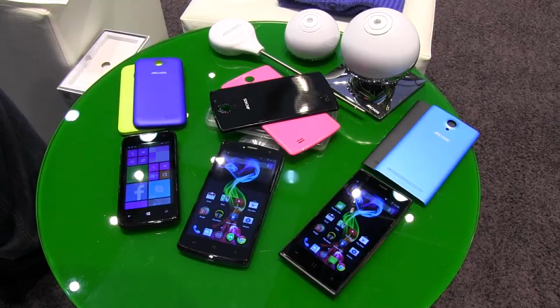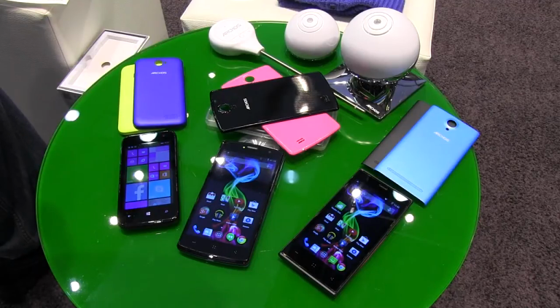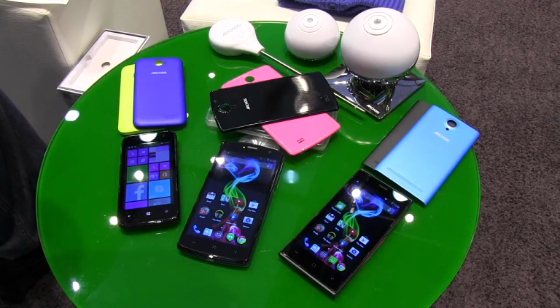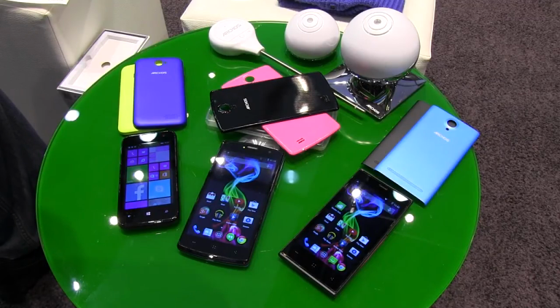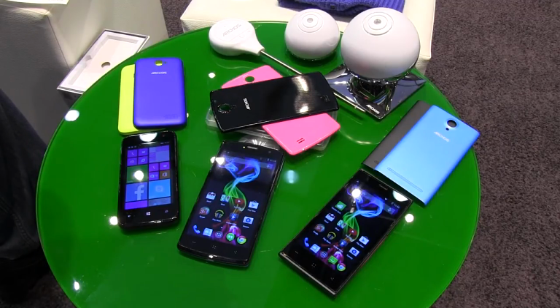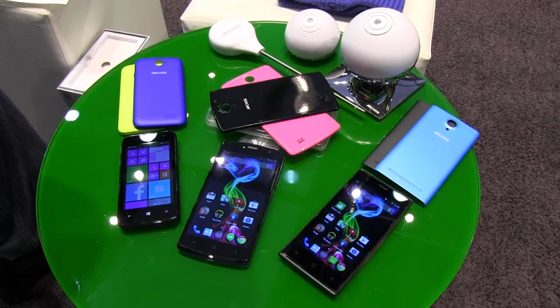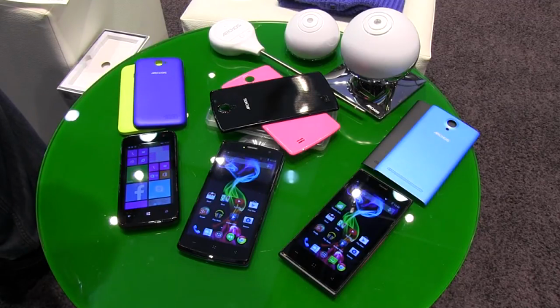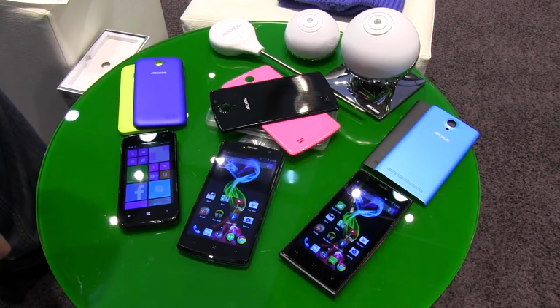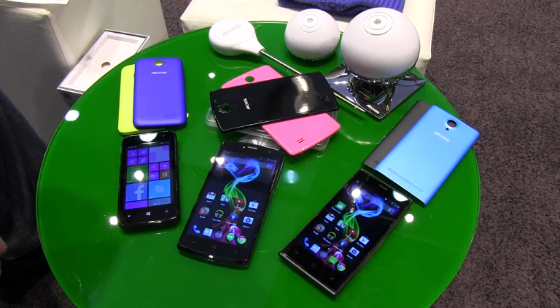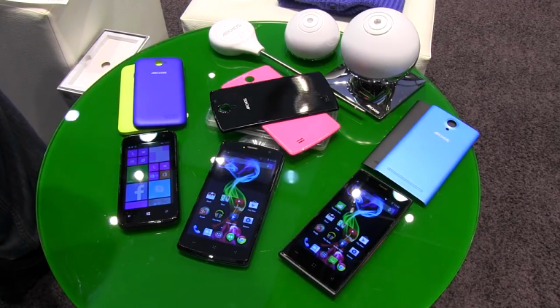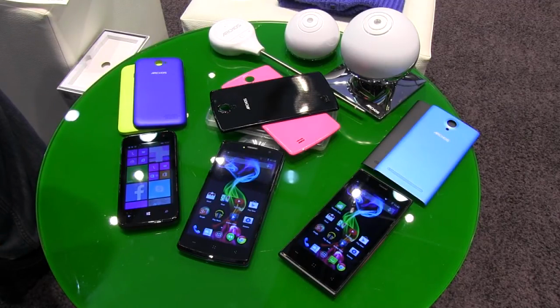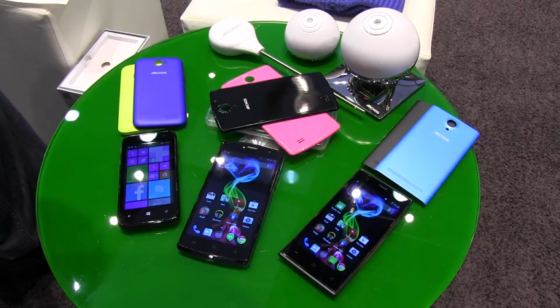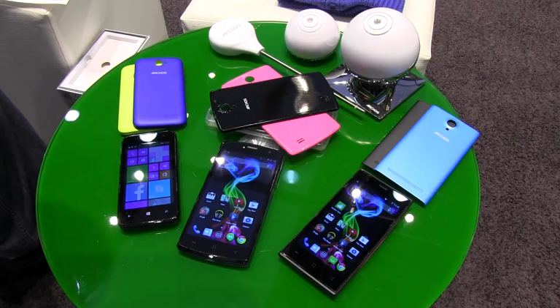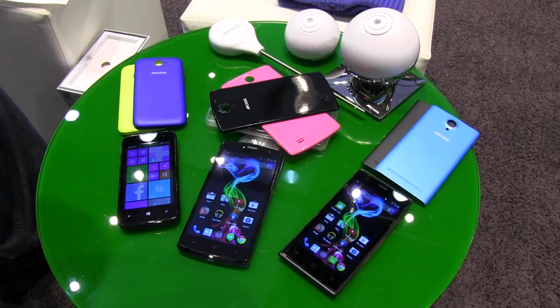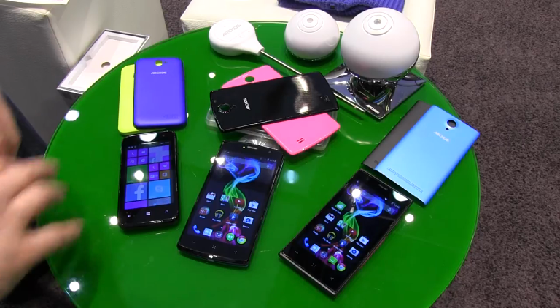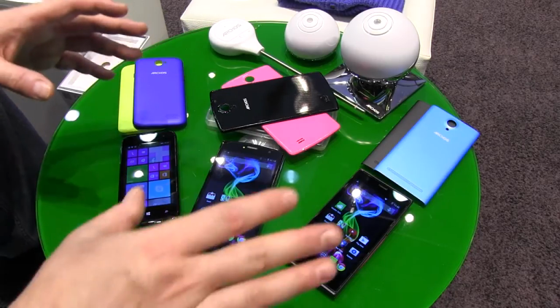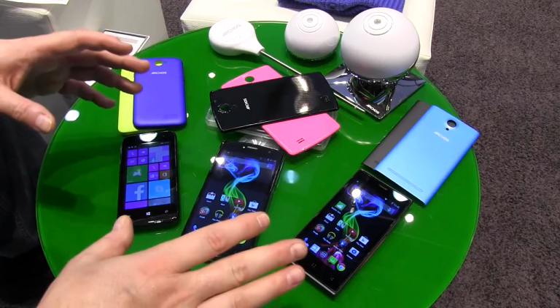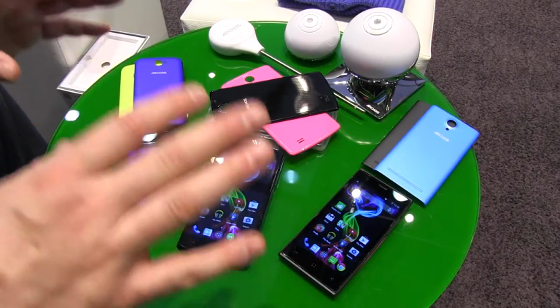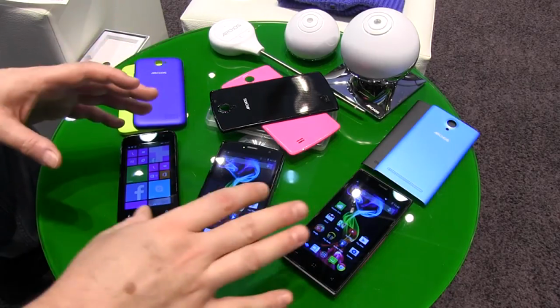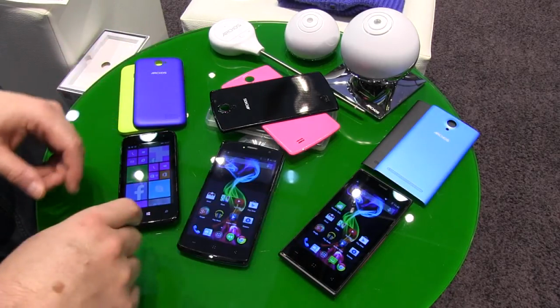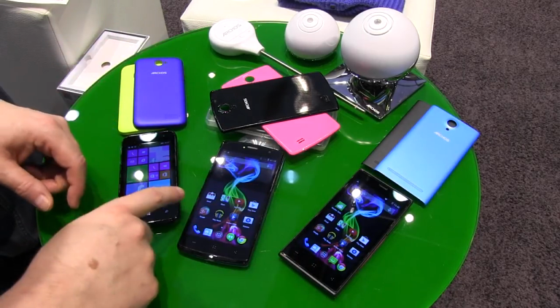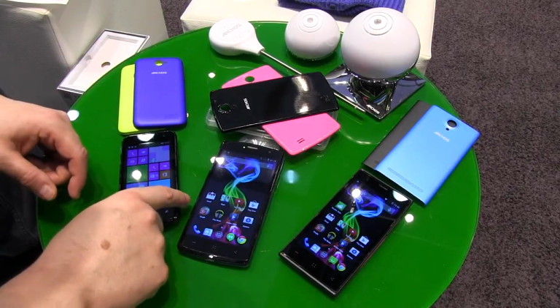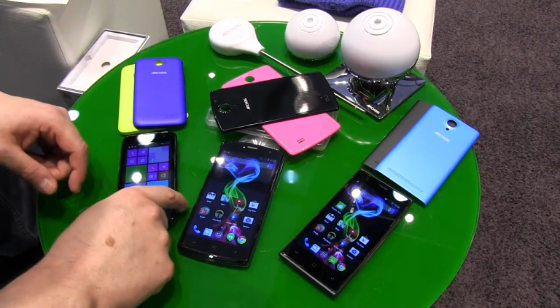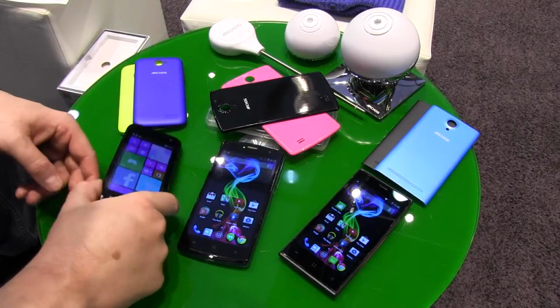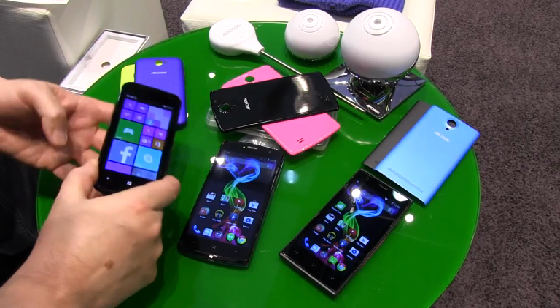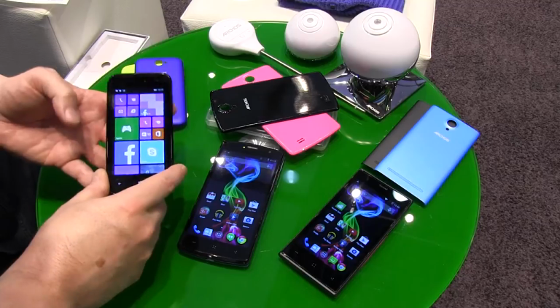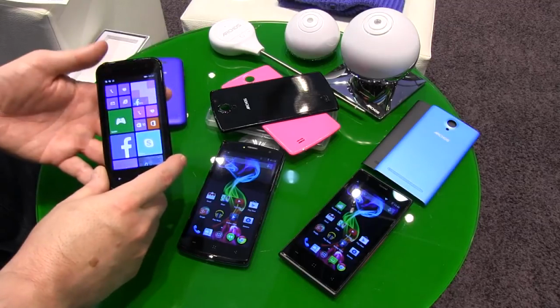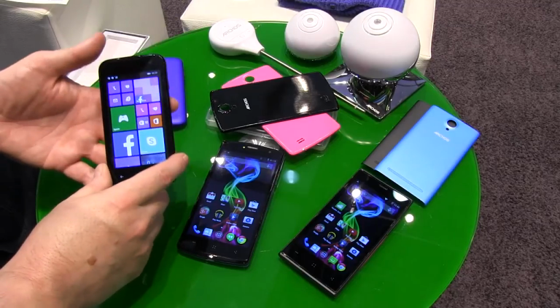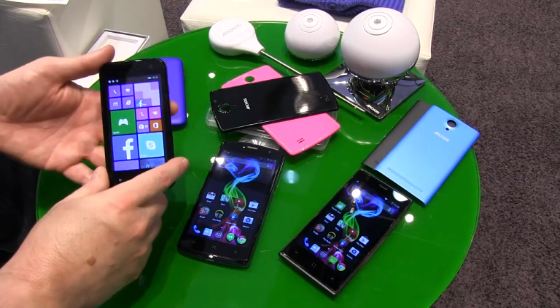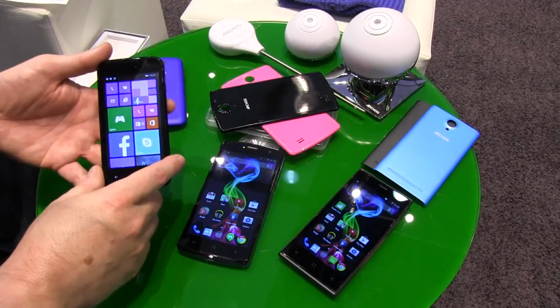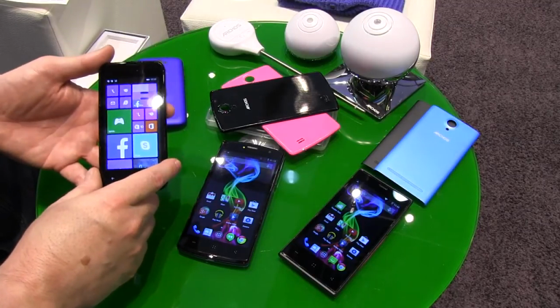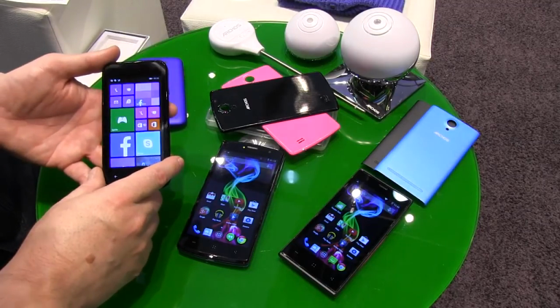Archos presented lots of new products here at IFA in Berlin. These are just some of them. I picked out the smartphones, of course, starting on the left with the 40 Cesium.